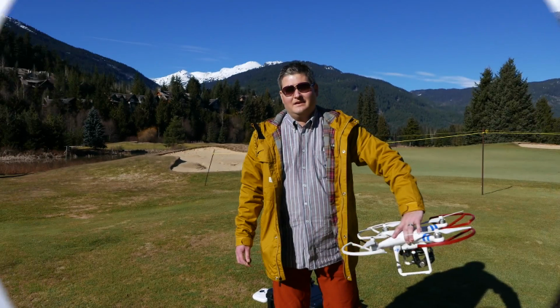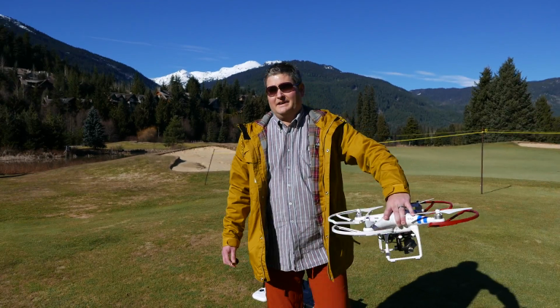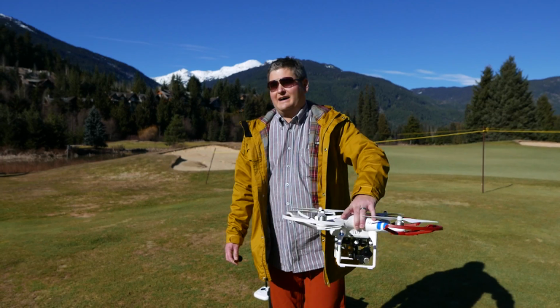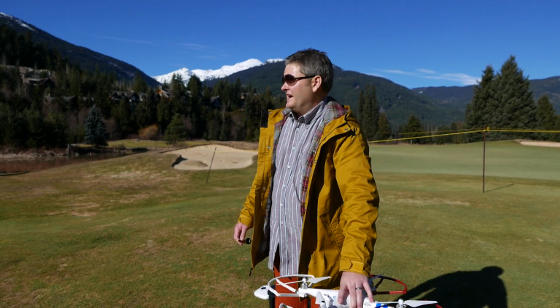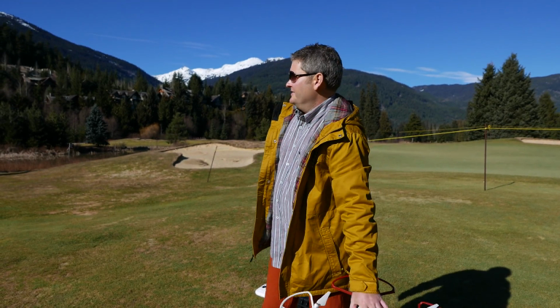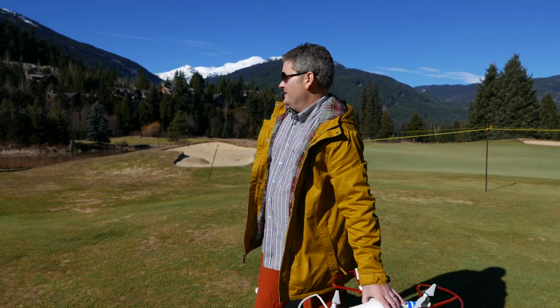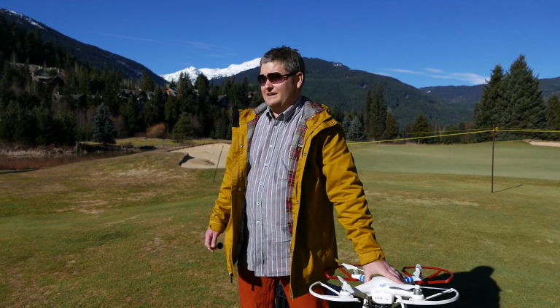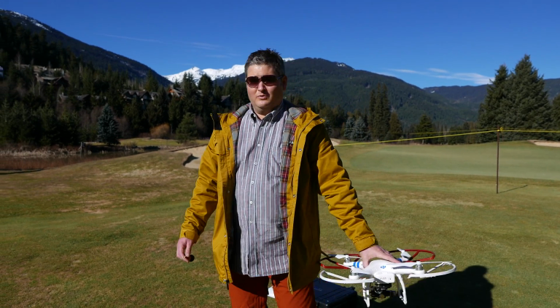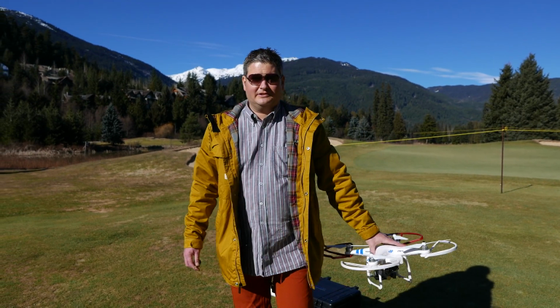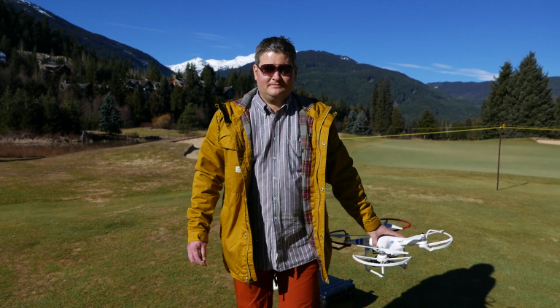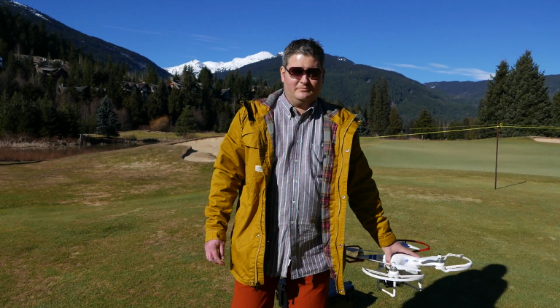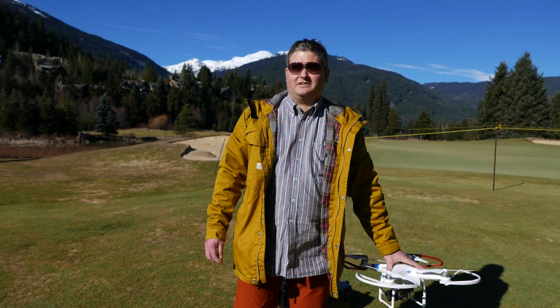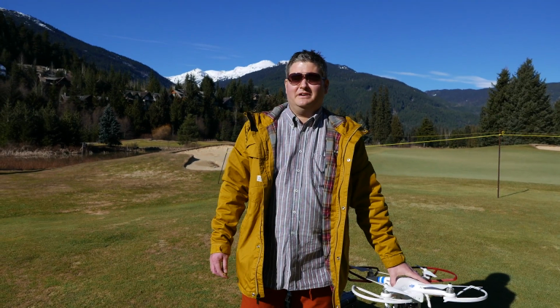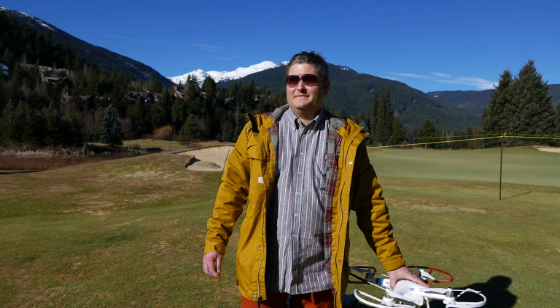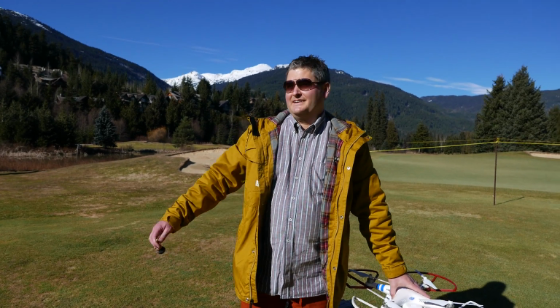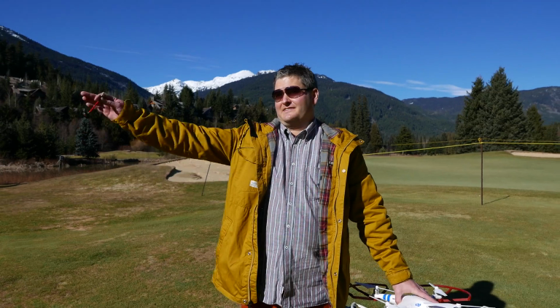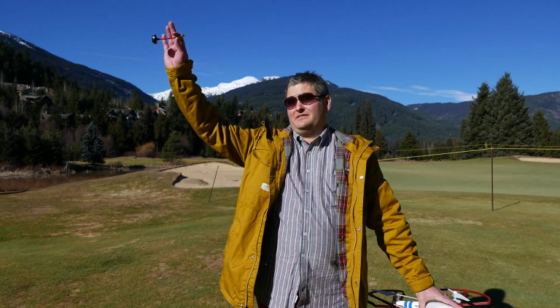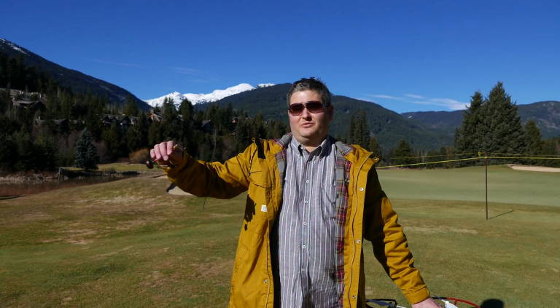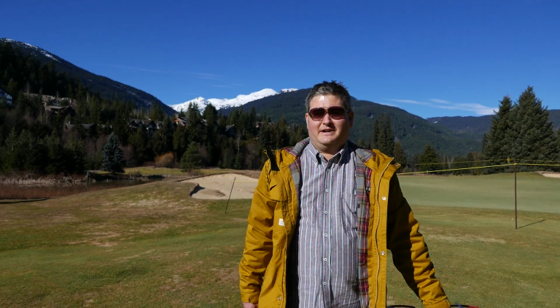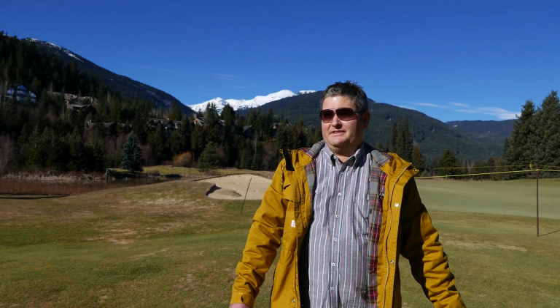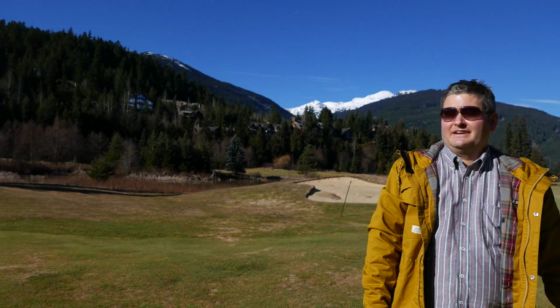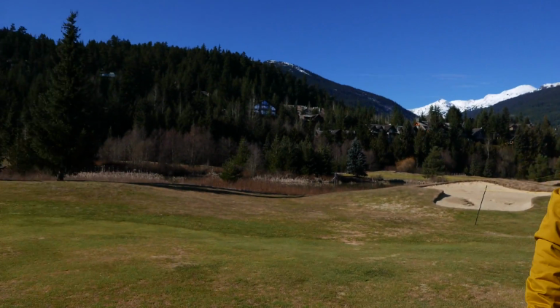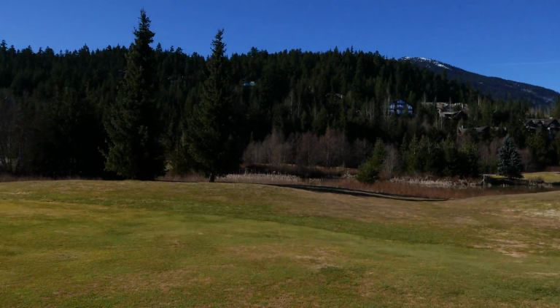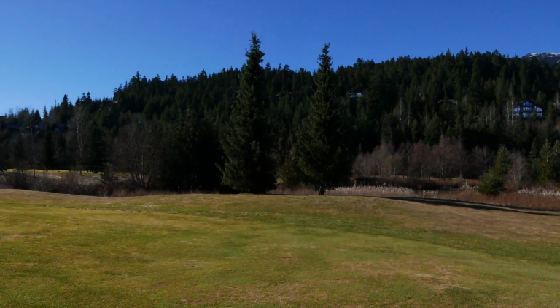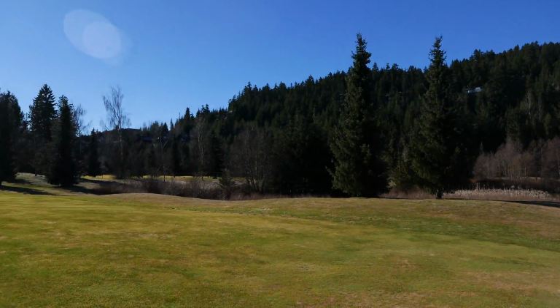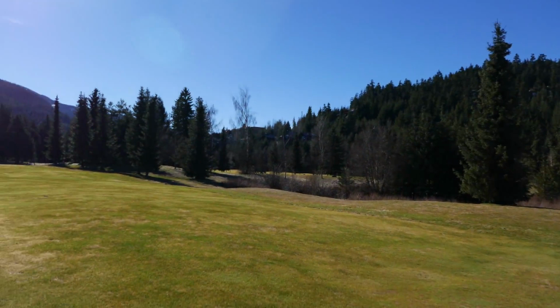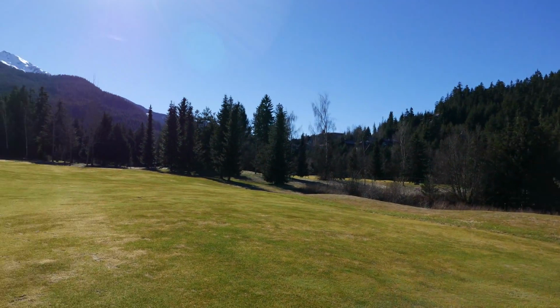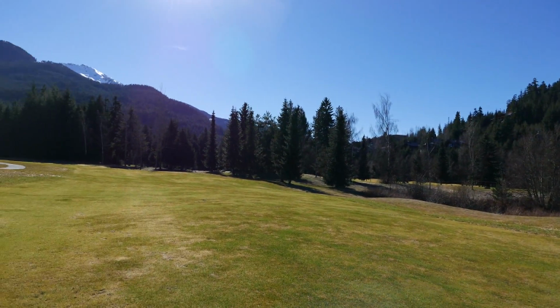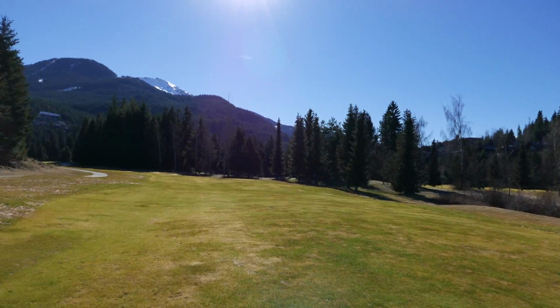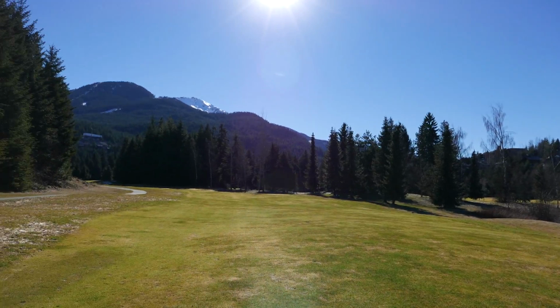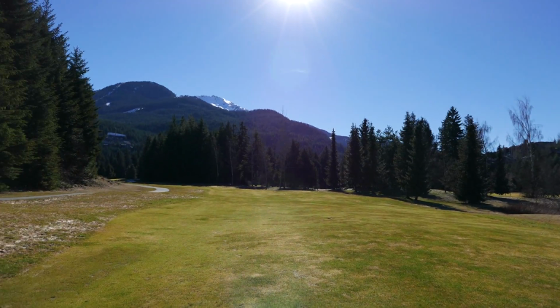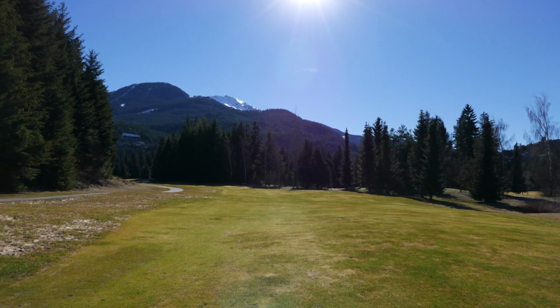Hey y'all, Irick's Guy here and I'm in Whistler in British Columbia. You can see the mountains all around right here. Check out my other videos because I'm actually going to be flying this drone and you'll be able to see the footage.